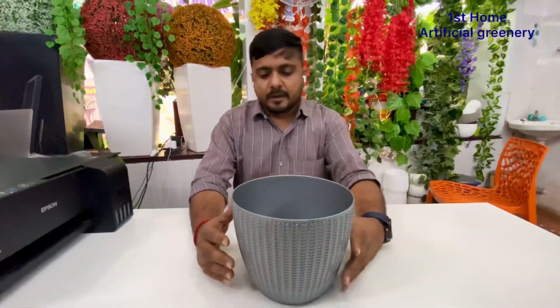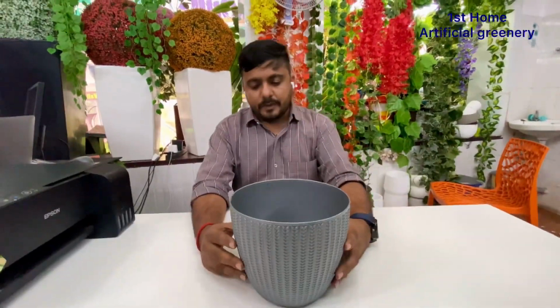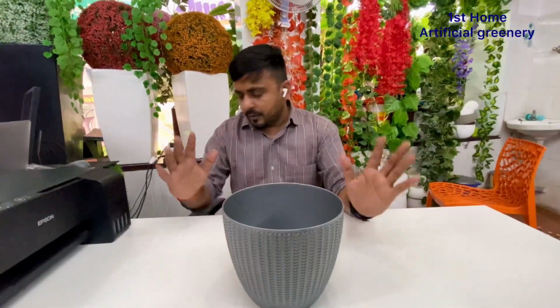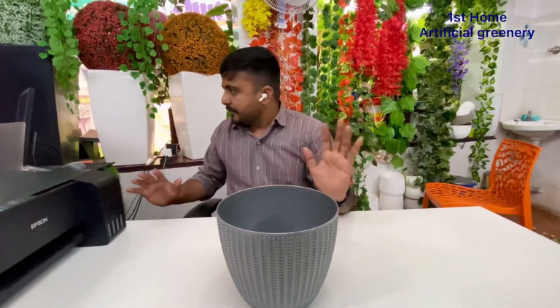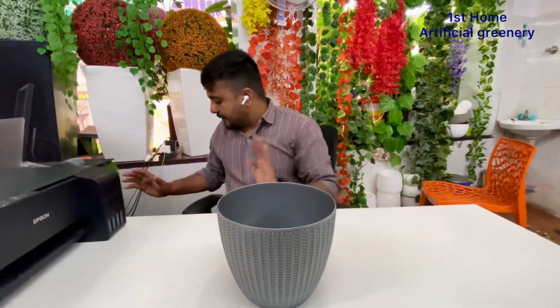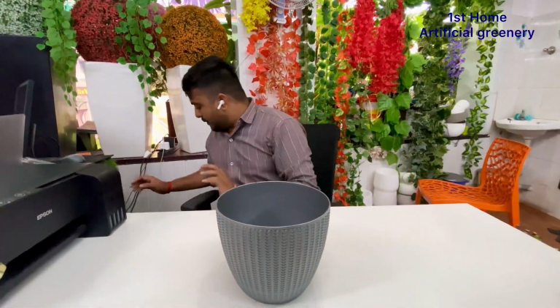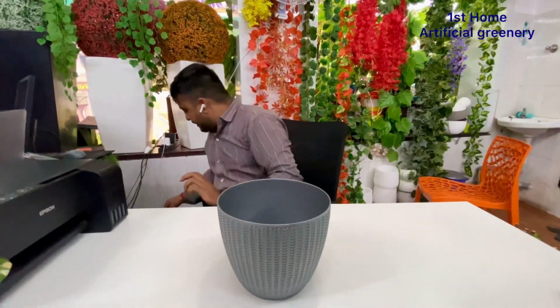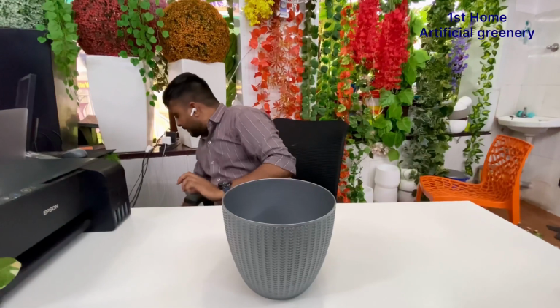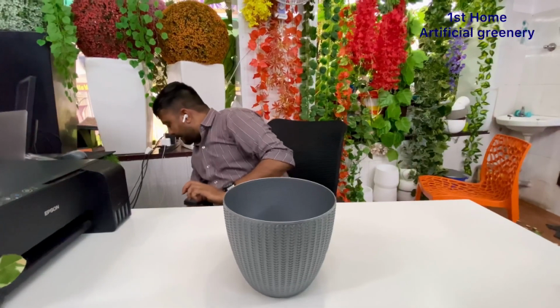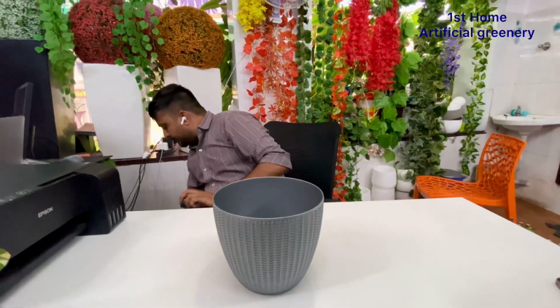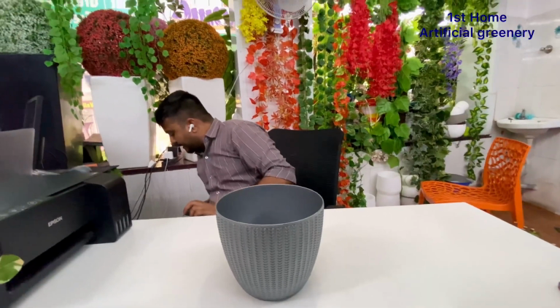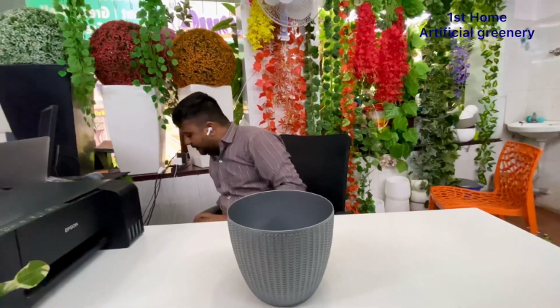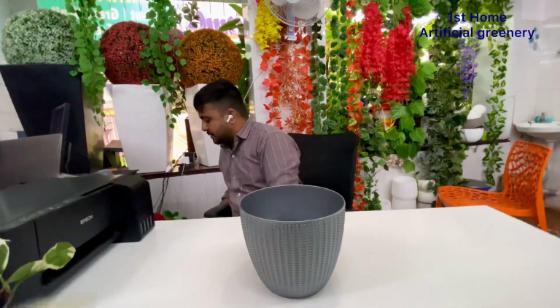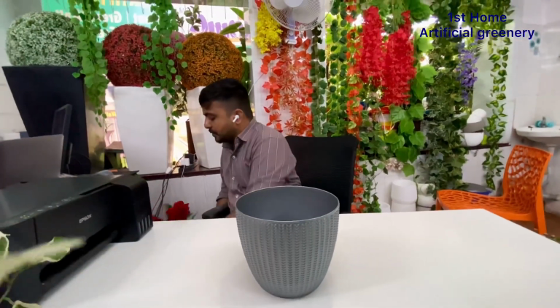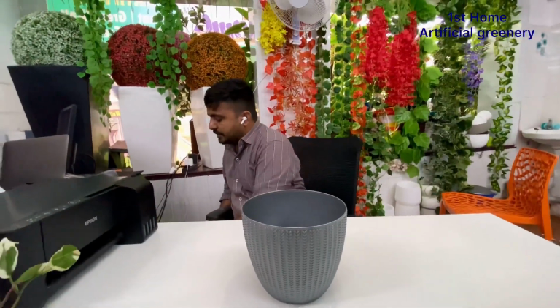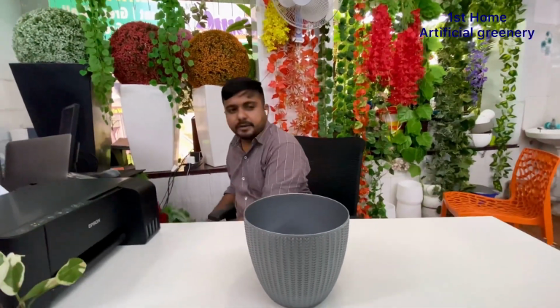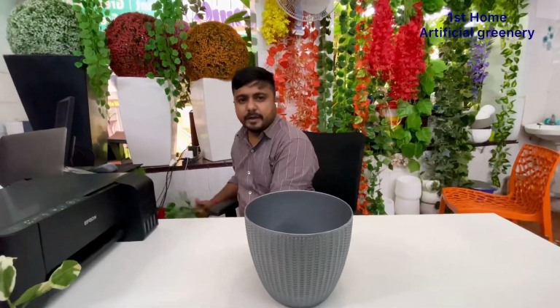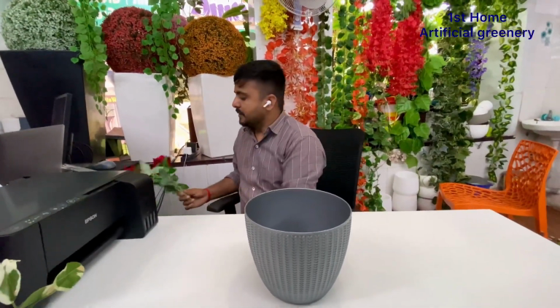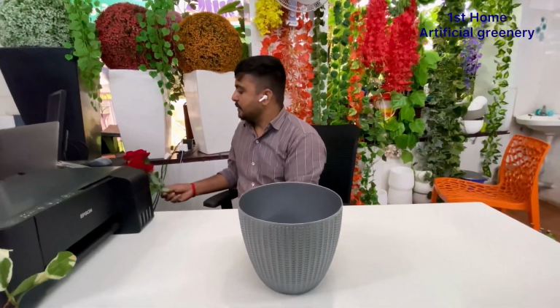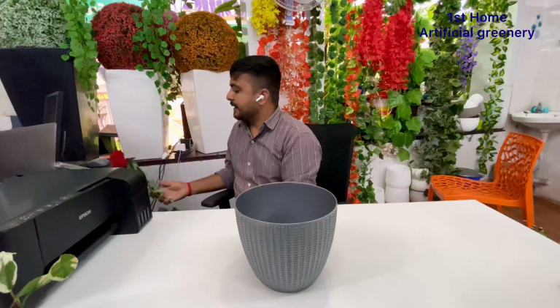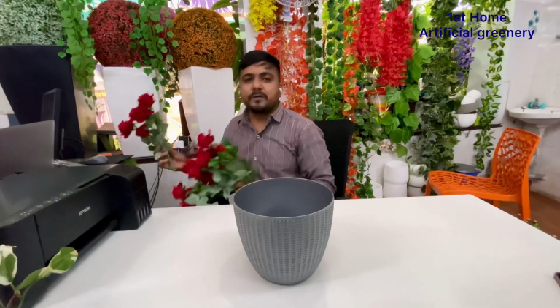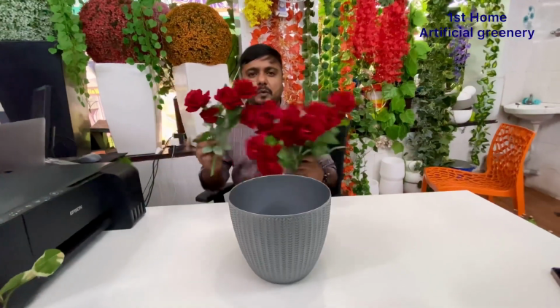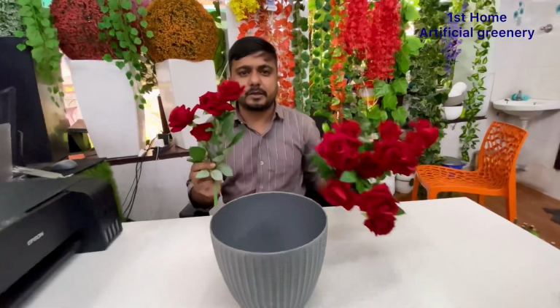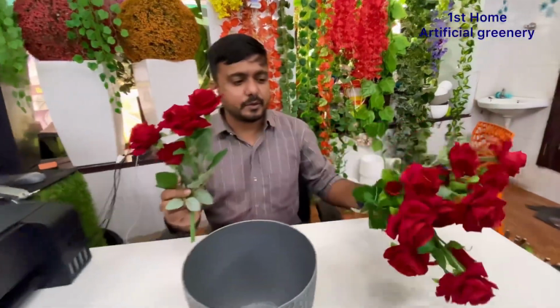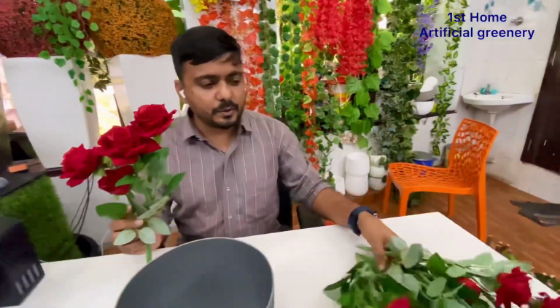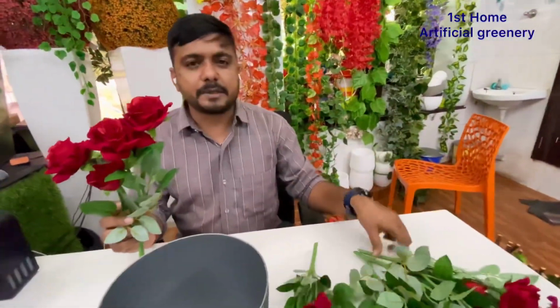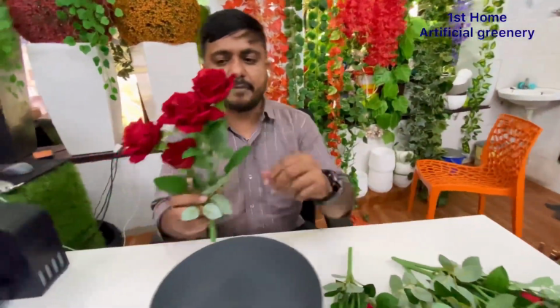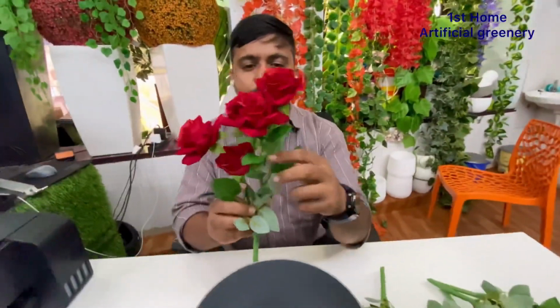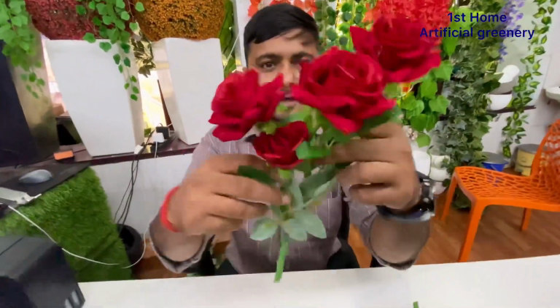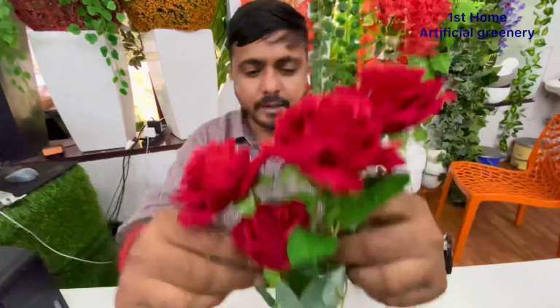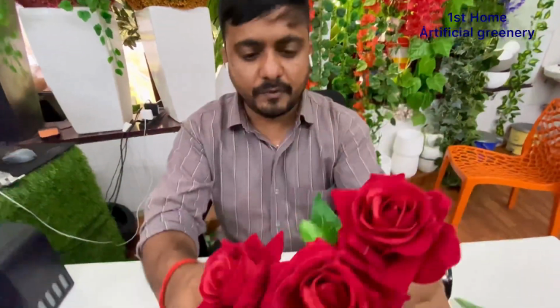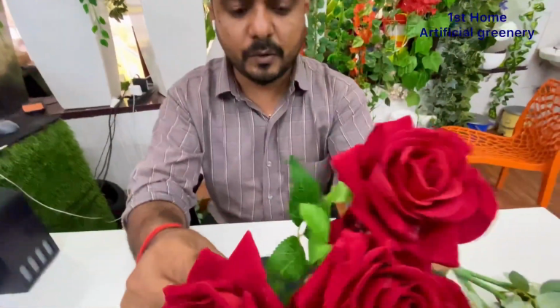This is a normal pot, and we have a very beautiful flower here. It is called Welbert Rose. We will get the first option of Welbert Rose.